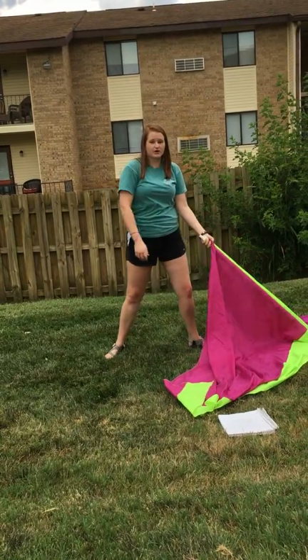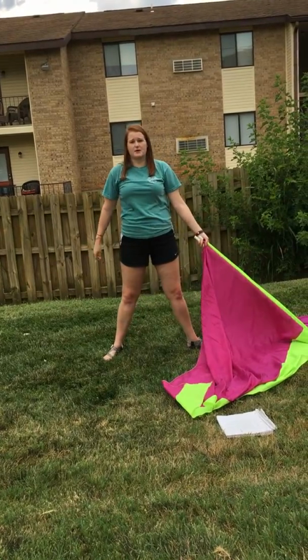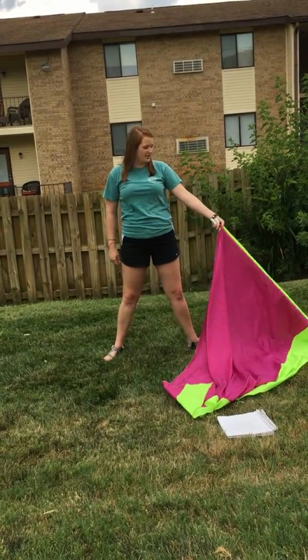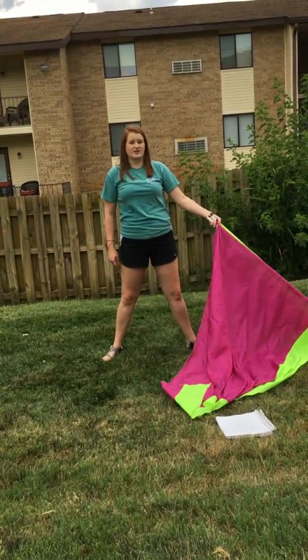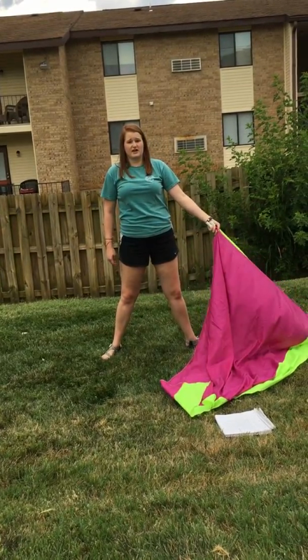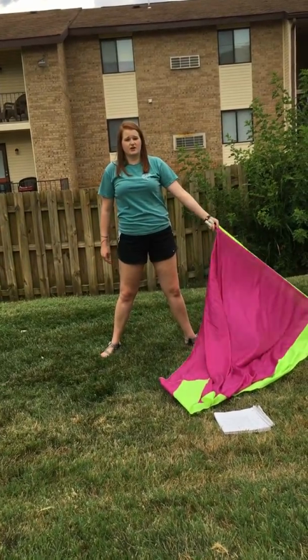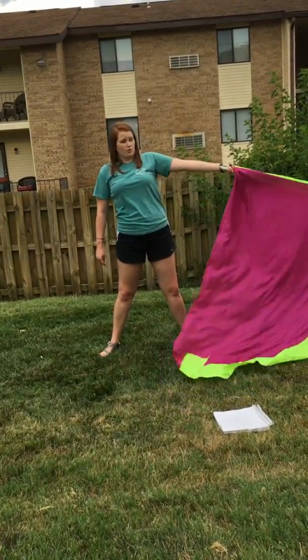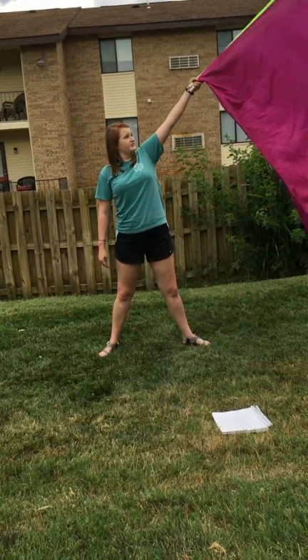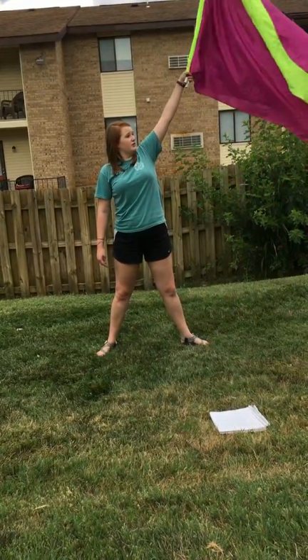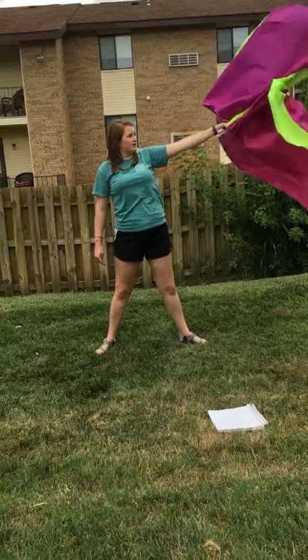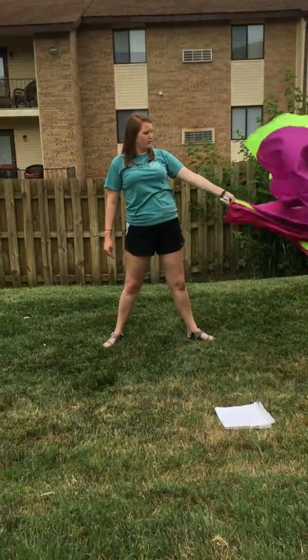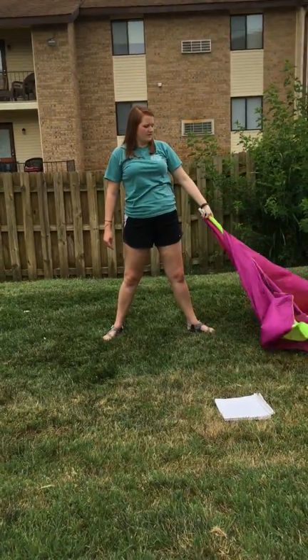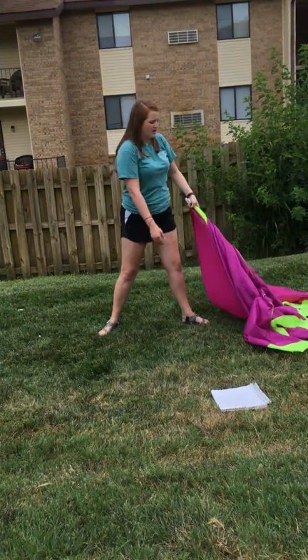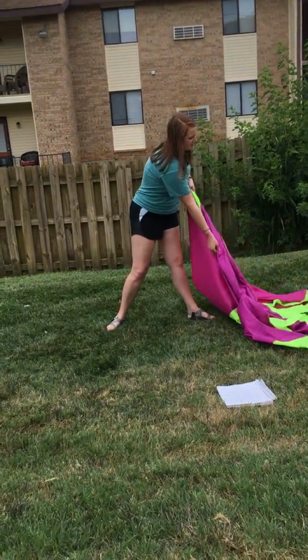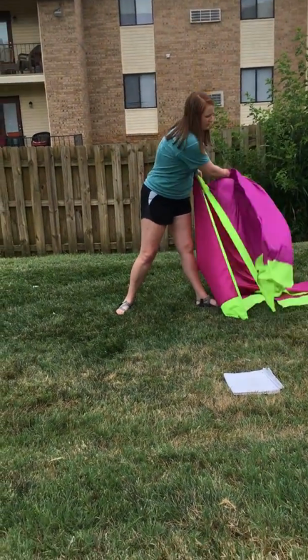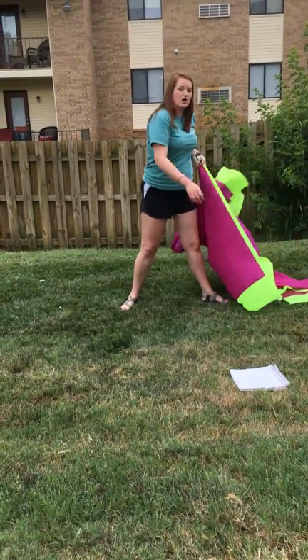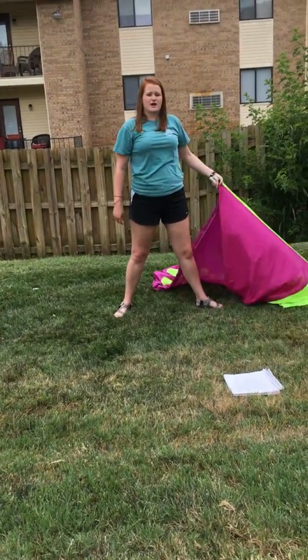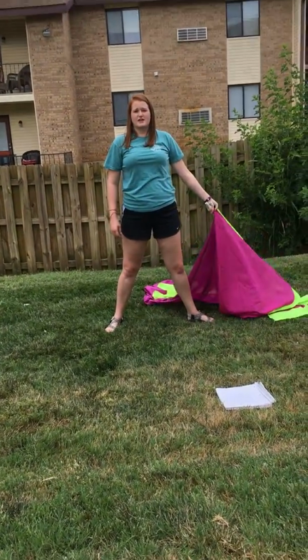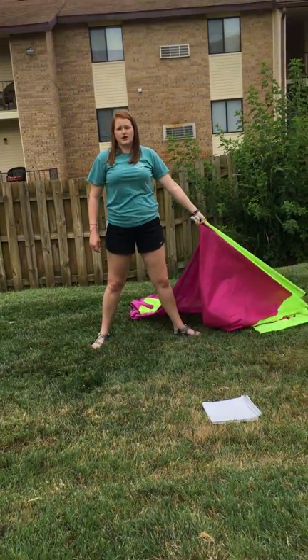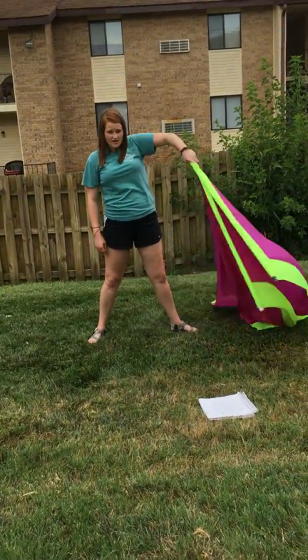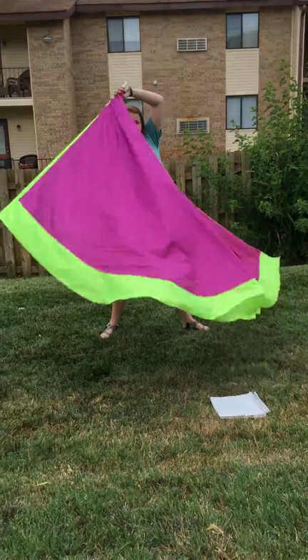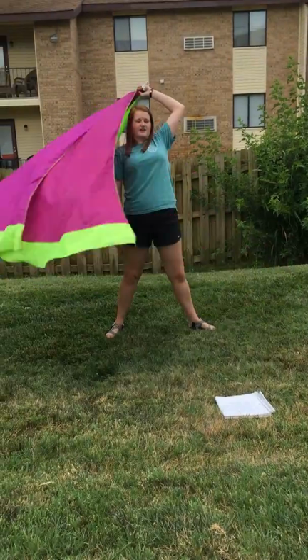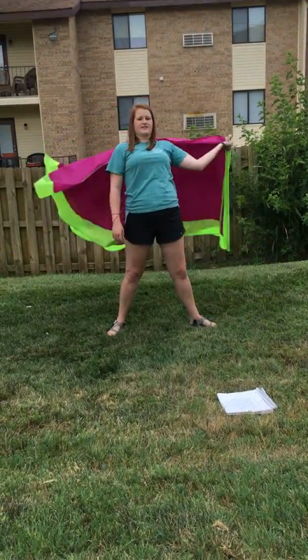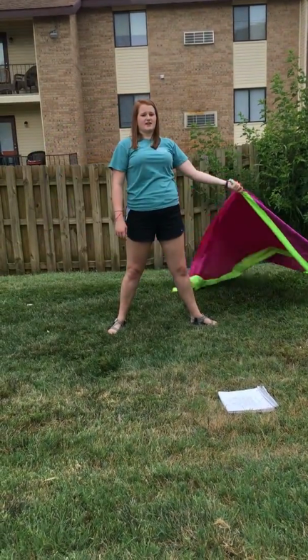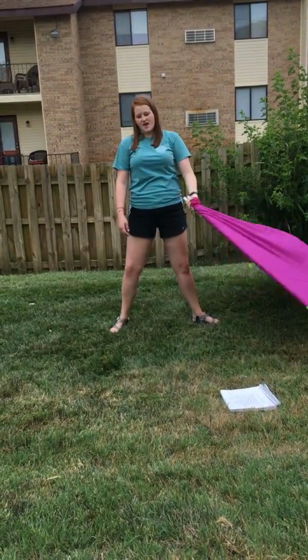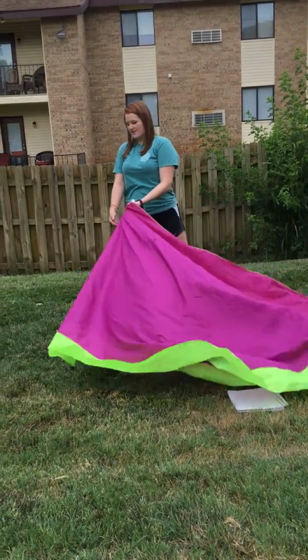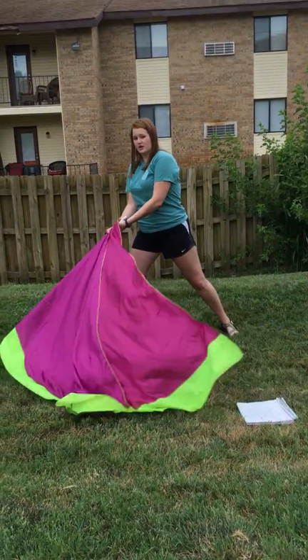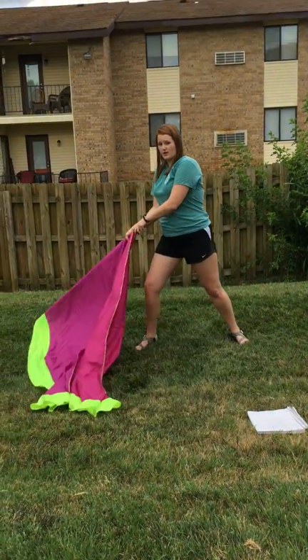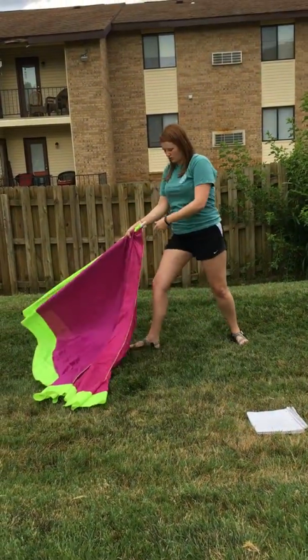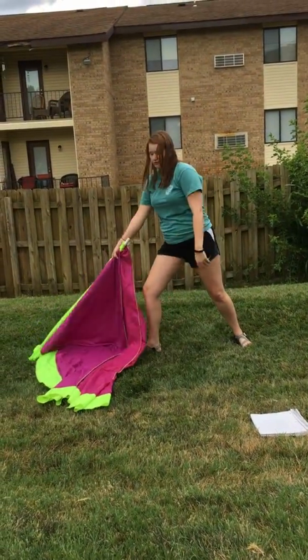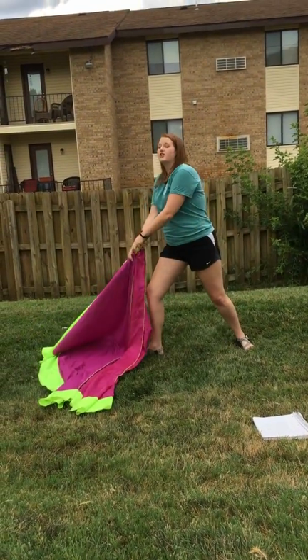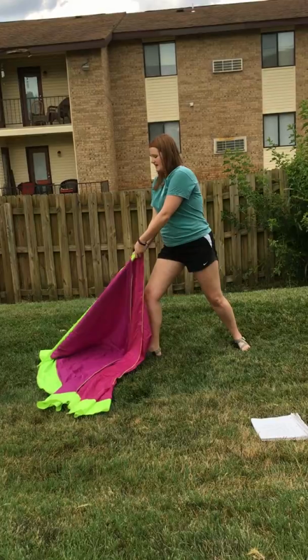And then we're going to bring them up all together just in our left hand. One, two, three, four. And then we're going to do a carve around our head in four. Five, six, seven. And then we're going to come all the way over to a left lunge, eight.